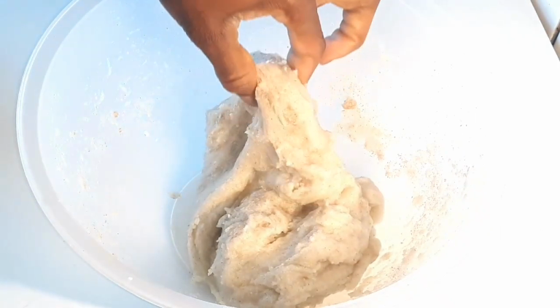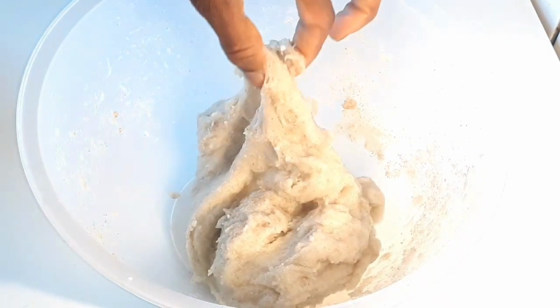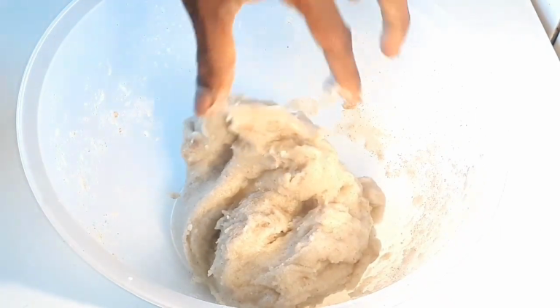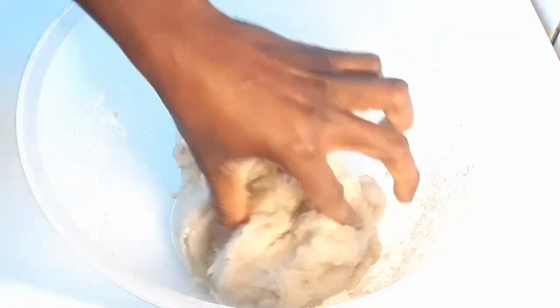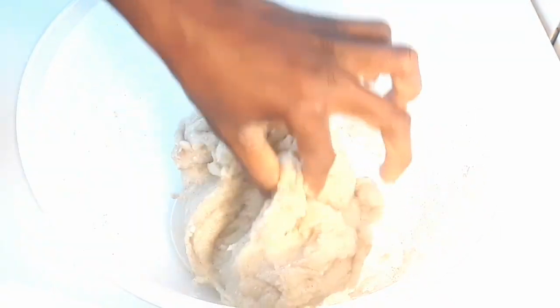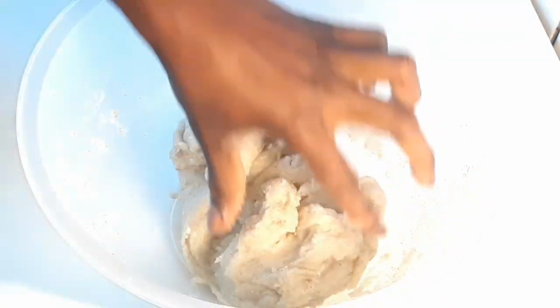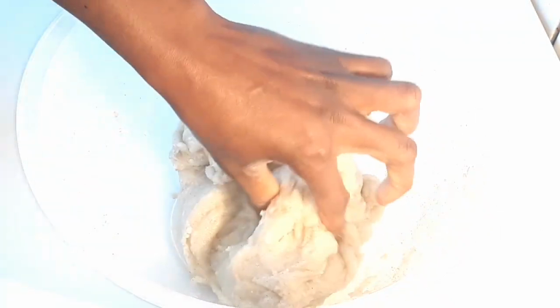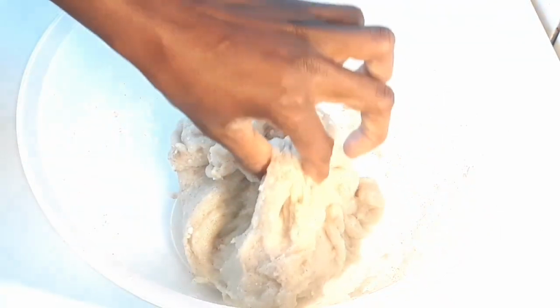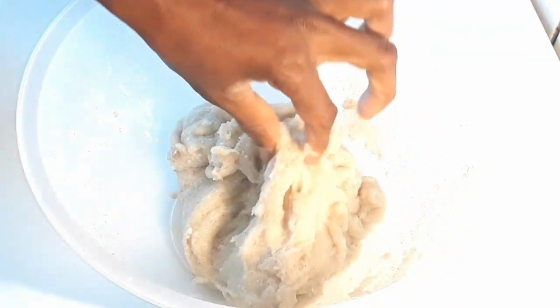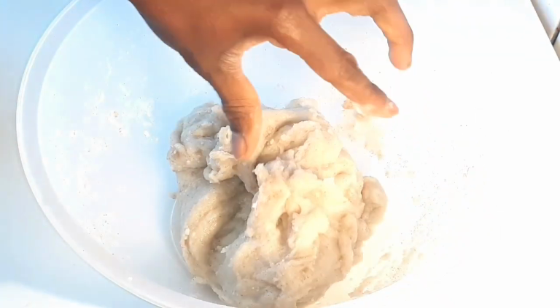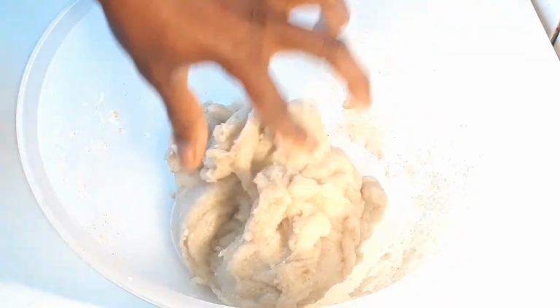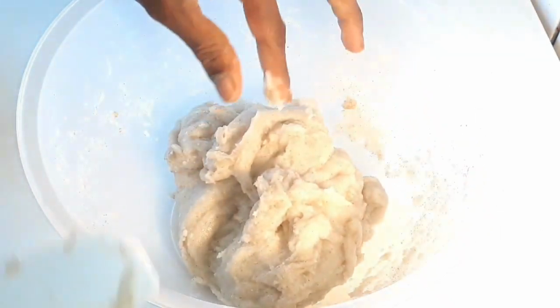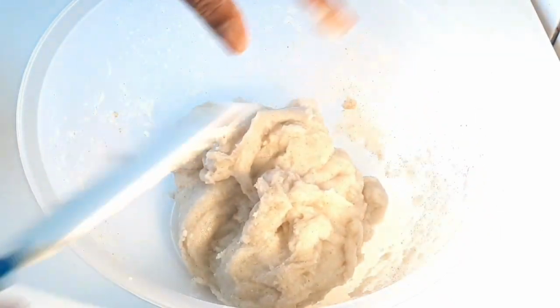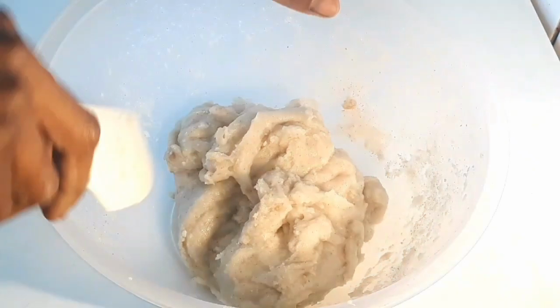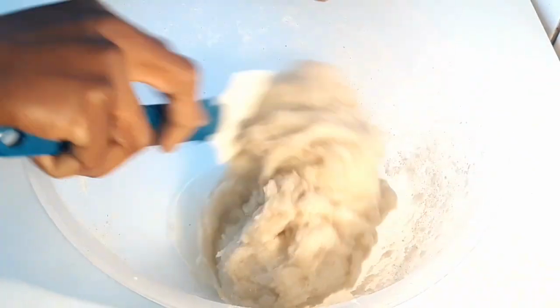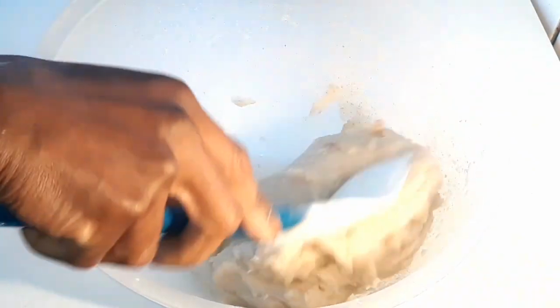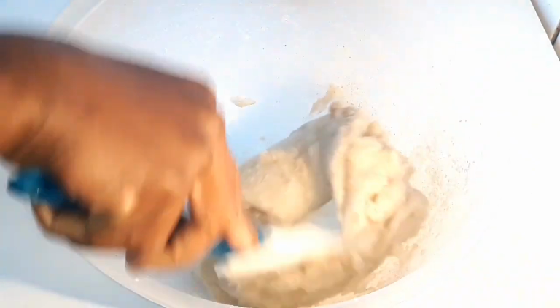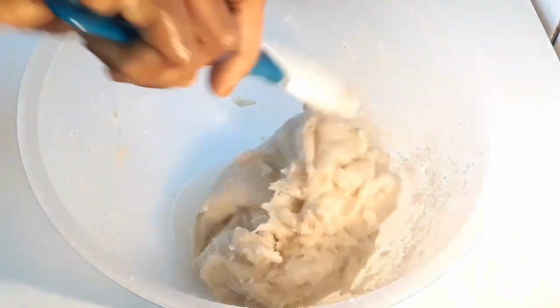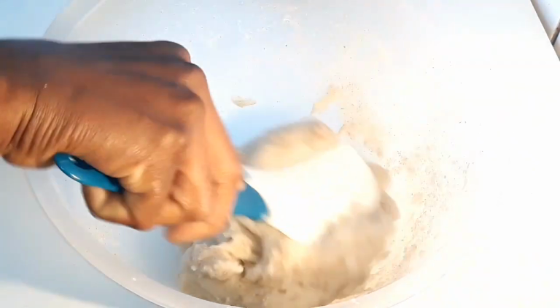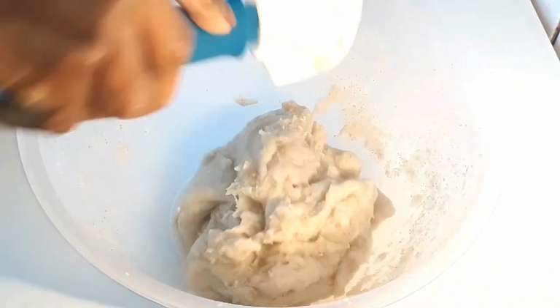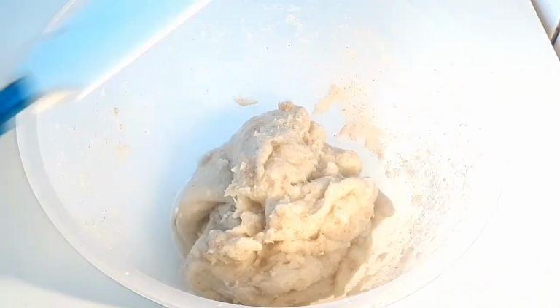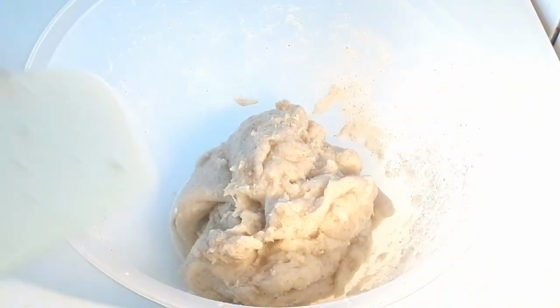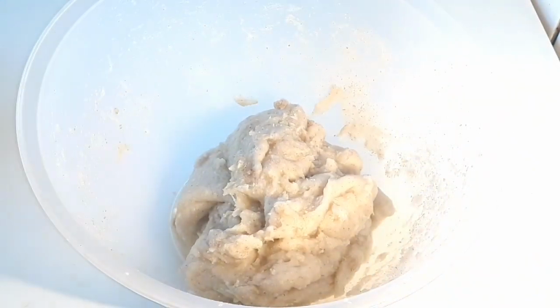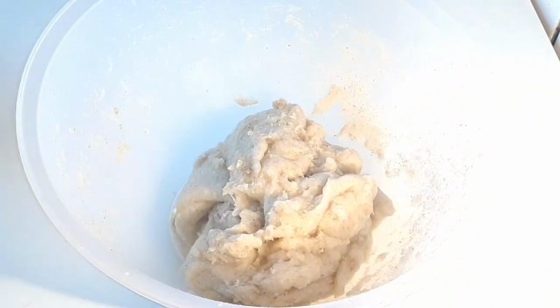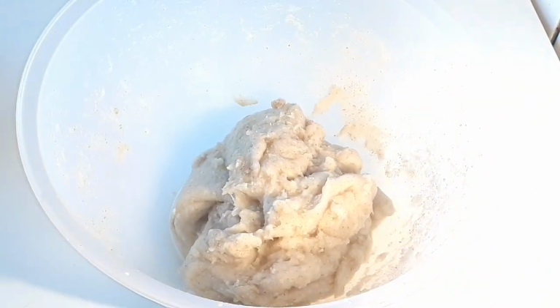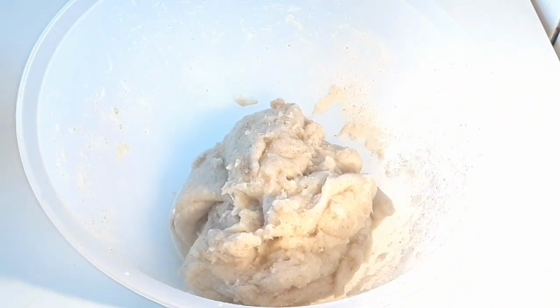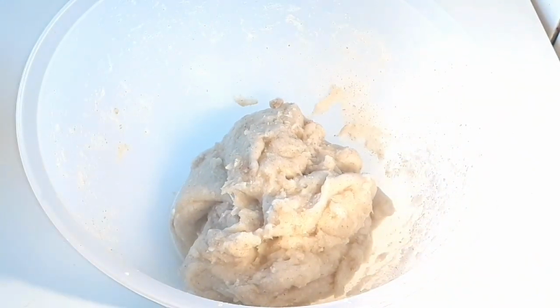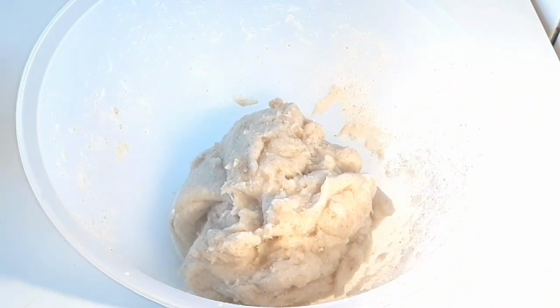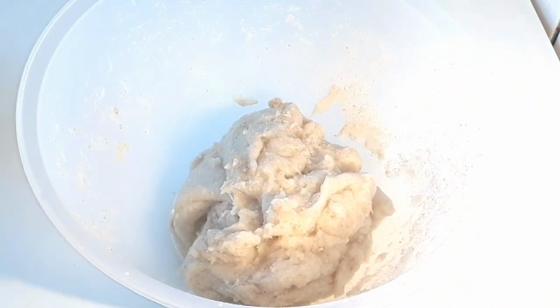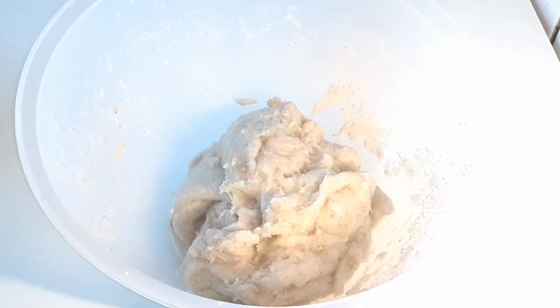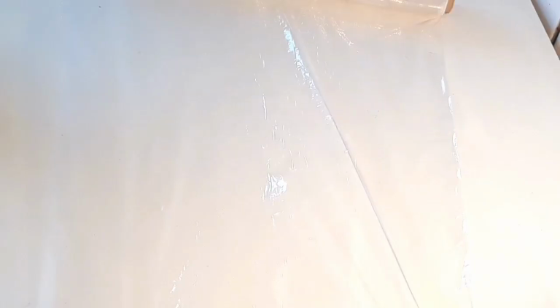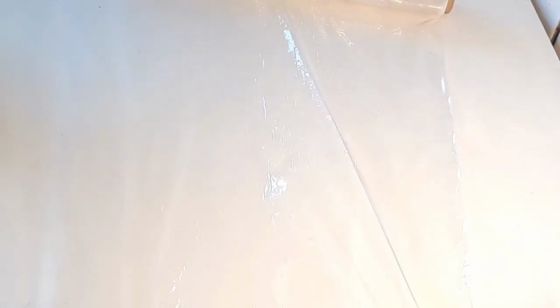You can have this with any soup of your choice — vegetable soup, okra soup, or obono soup. I'm going to have mine with okra soup.